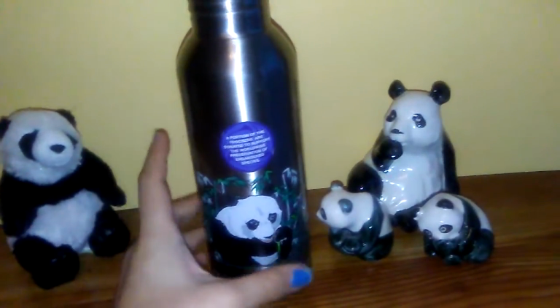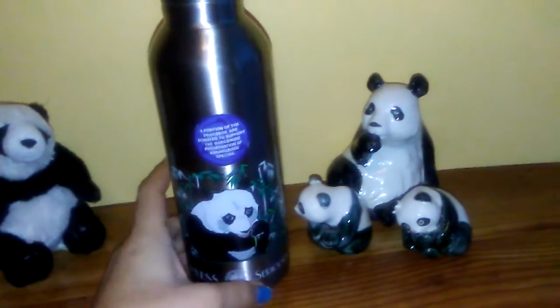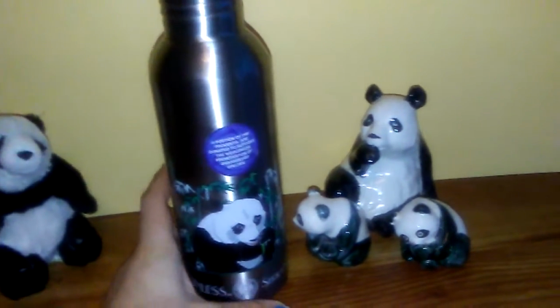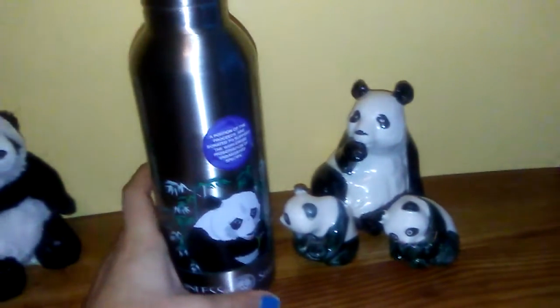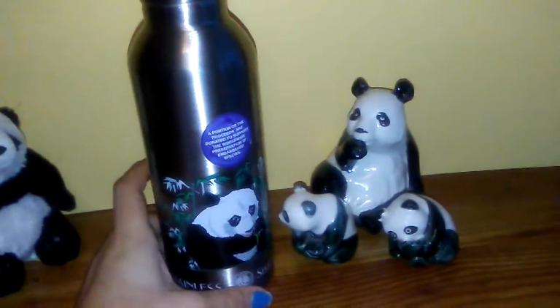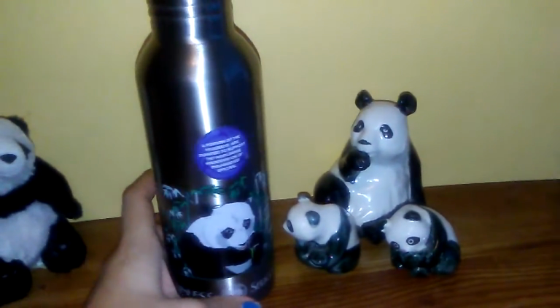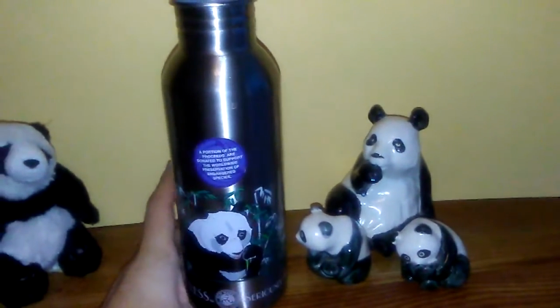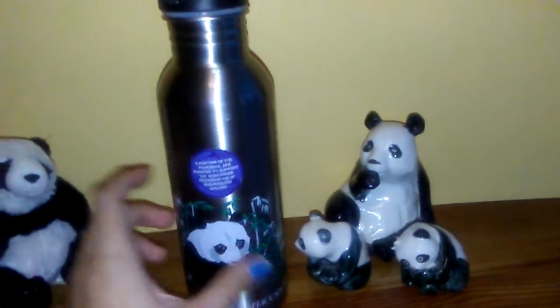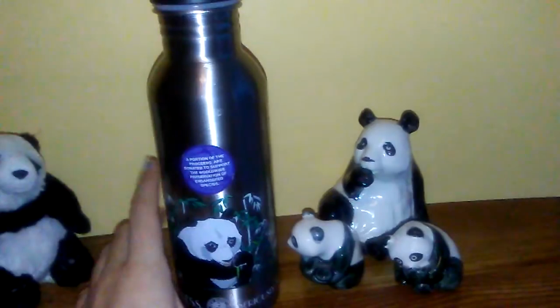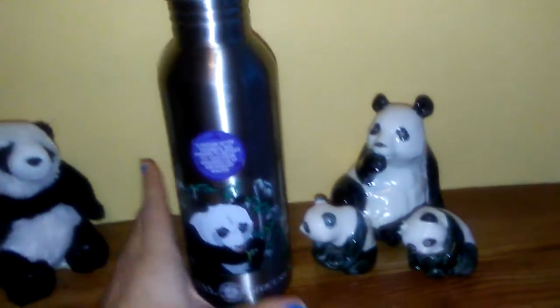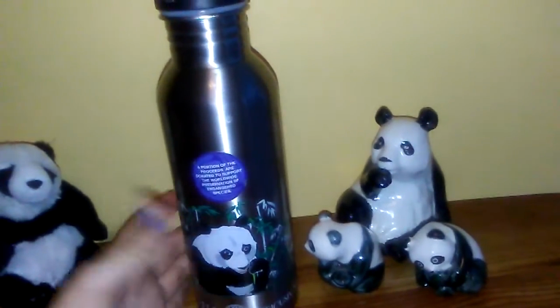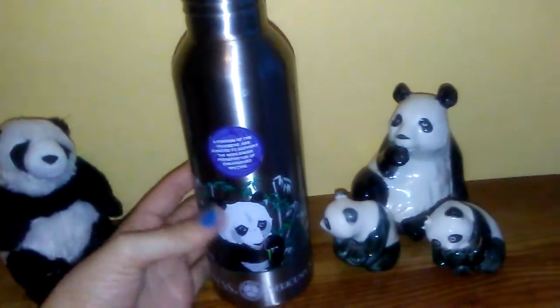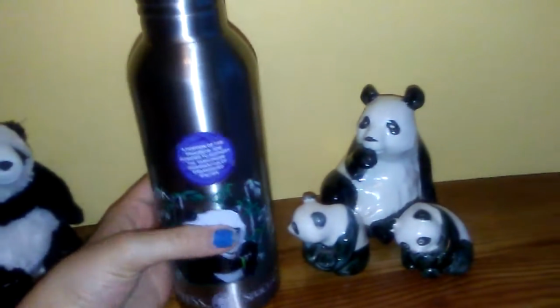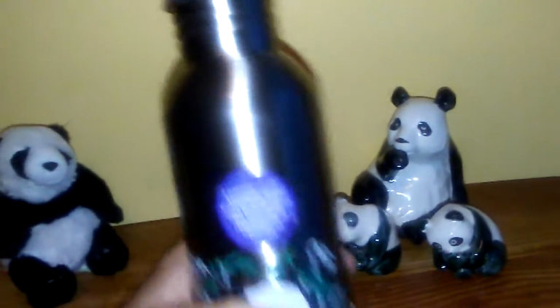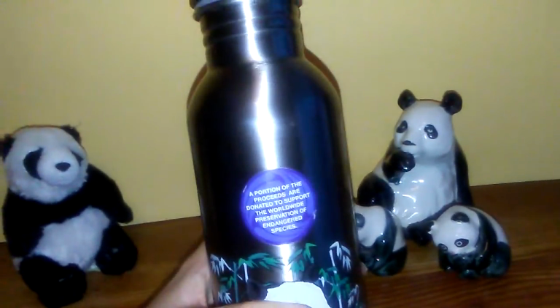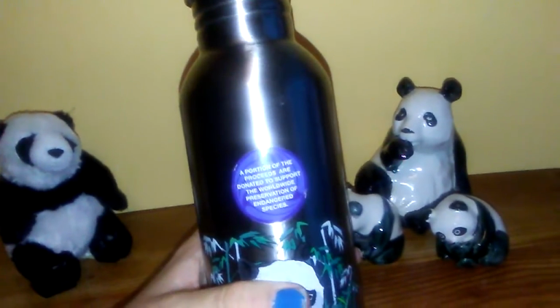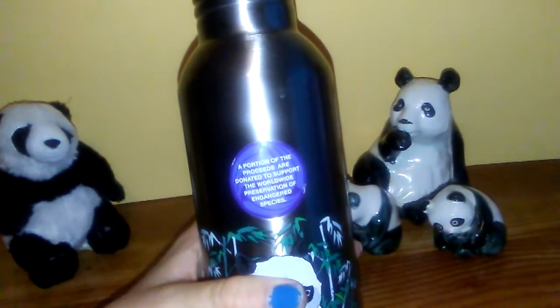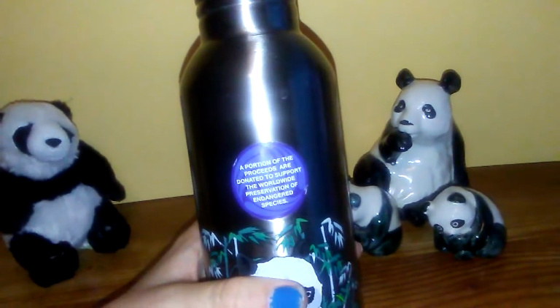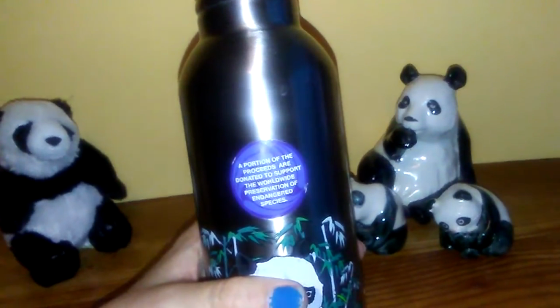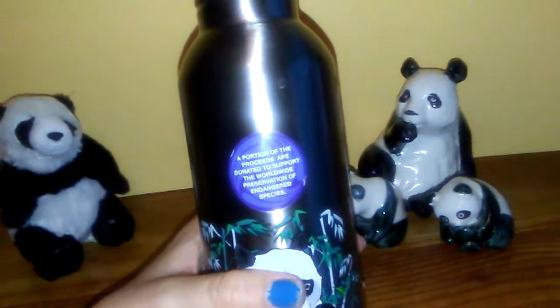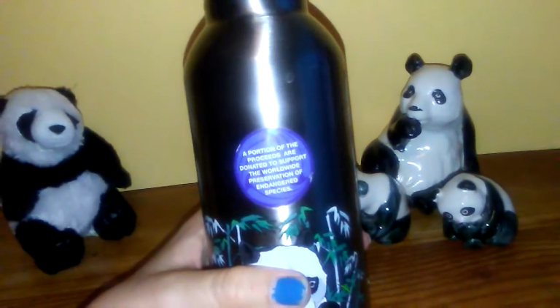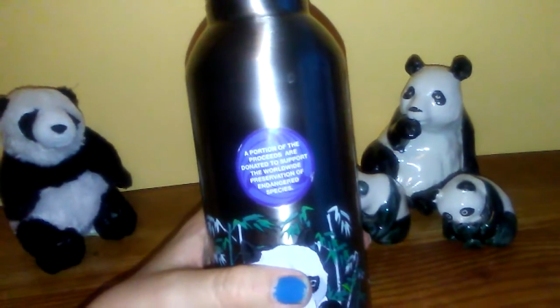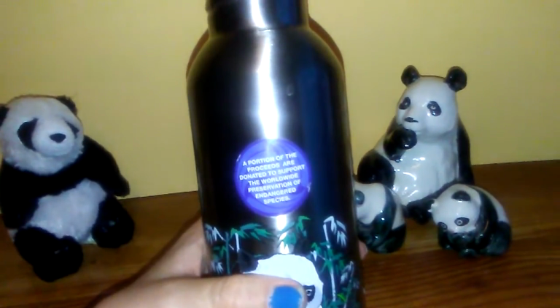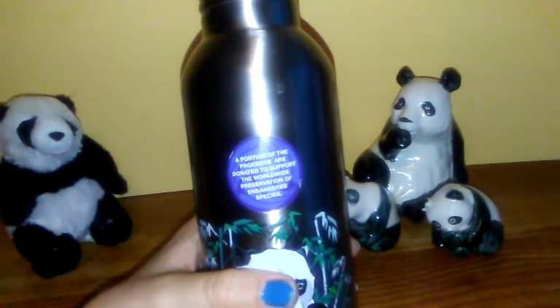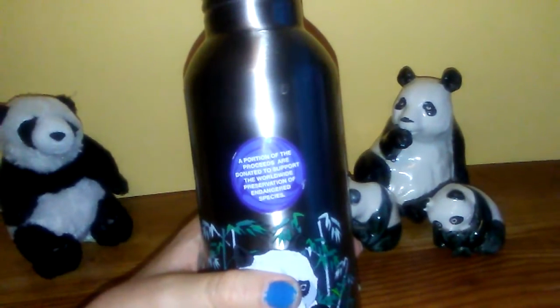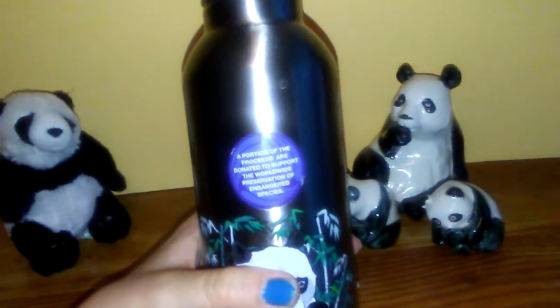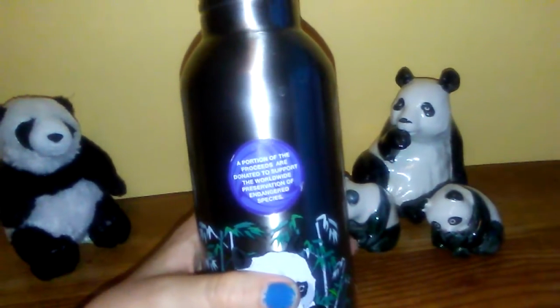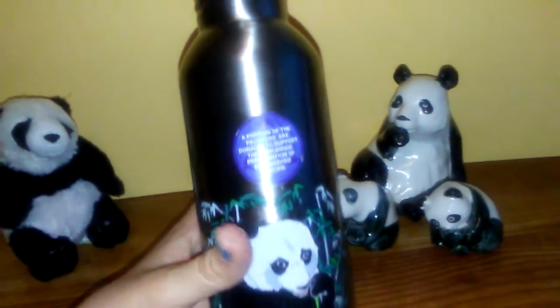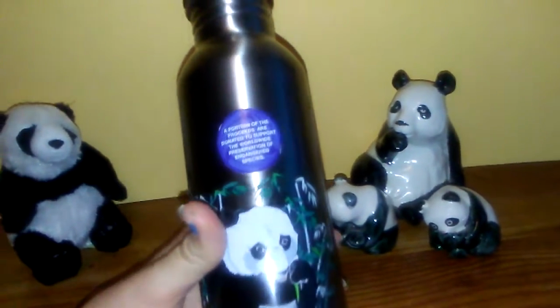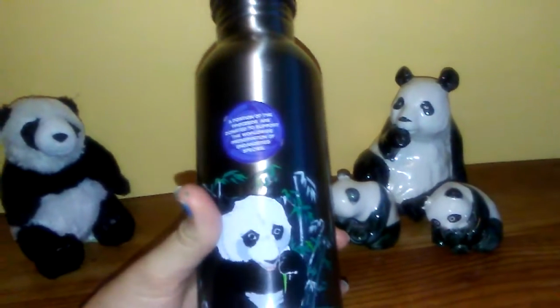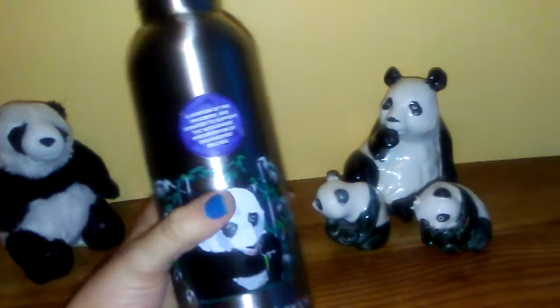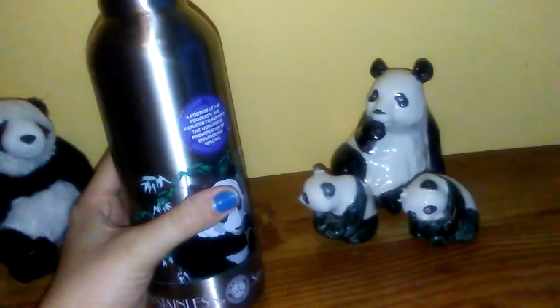I got this at my local Earth Fair on sale for $9.99. The reason I love this is because you can see on the sticker that a portion of the proceeds are donated to support the worldwide preservation of endangered species like the giant panda.